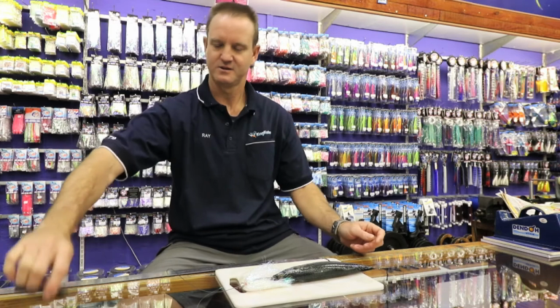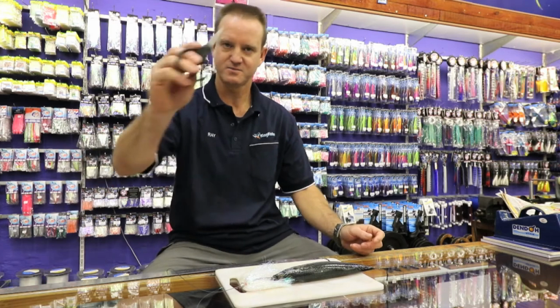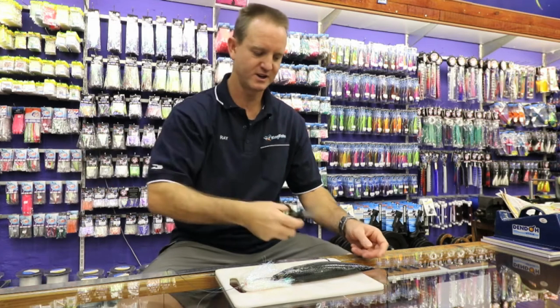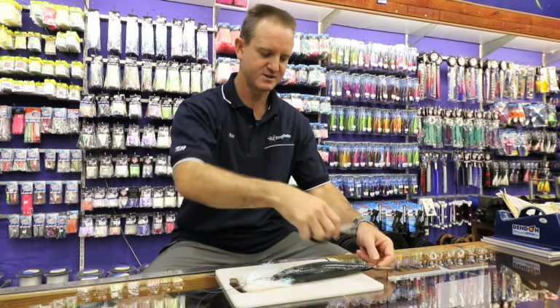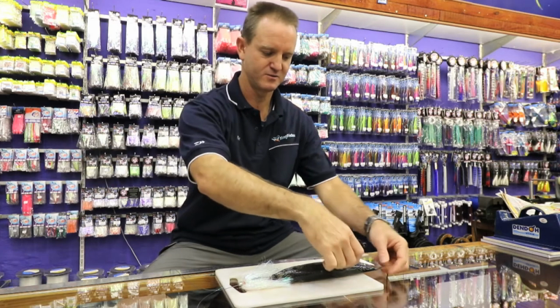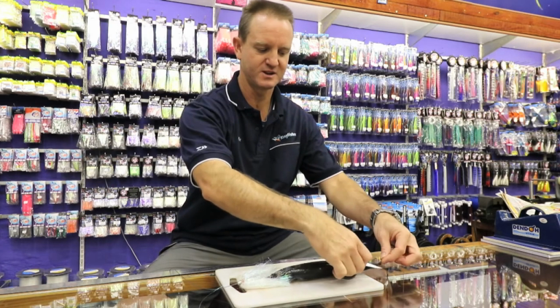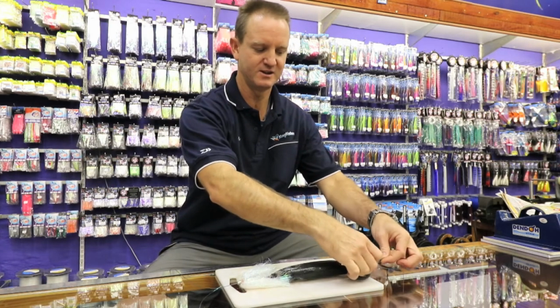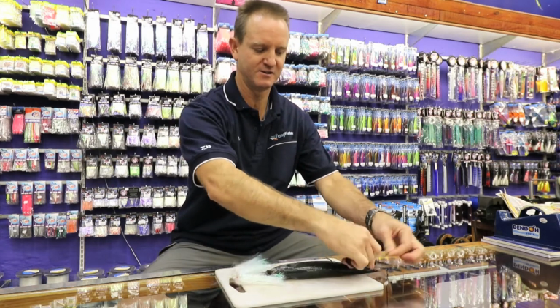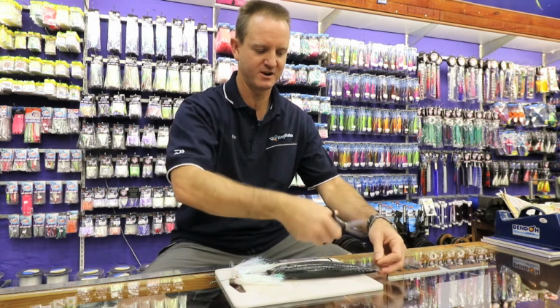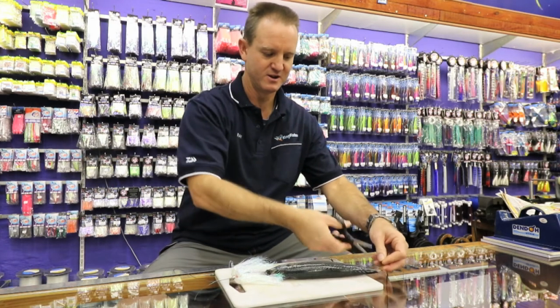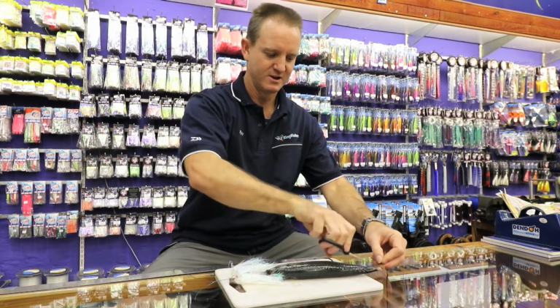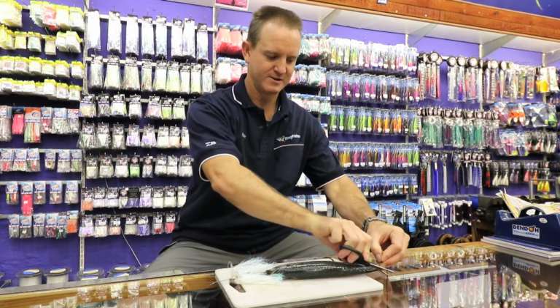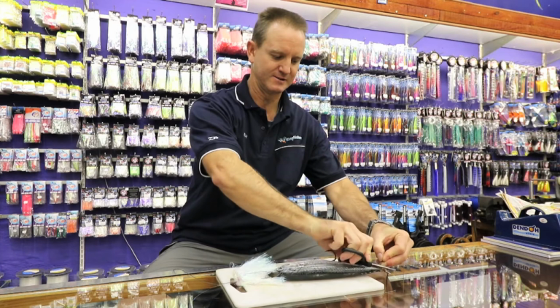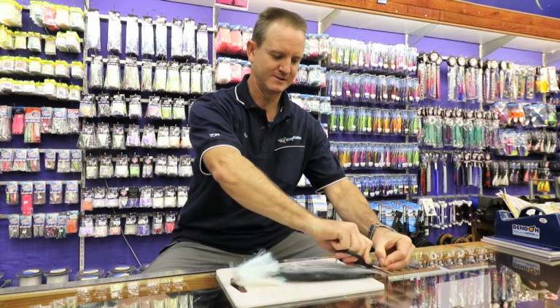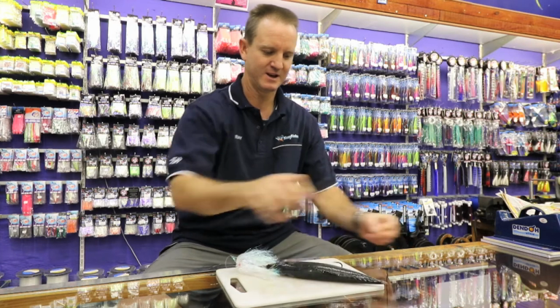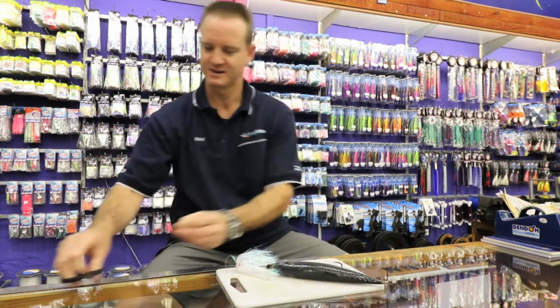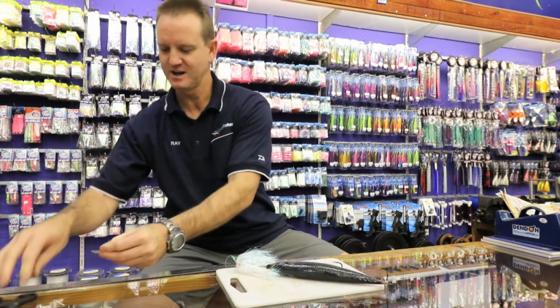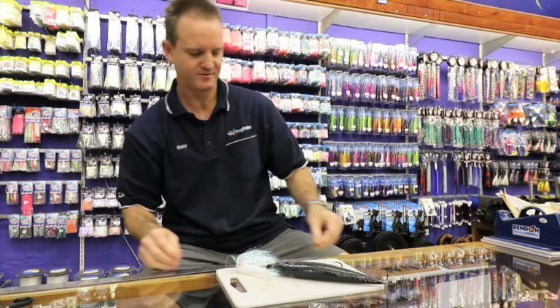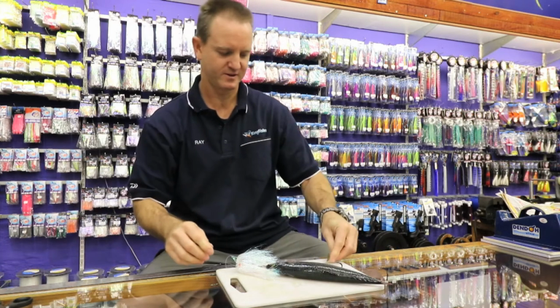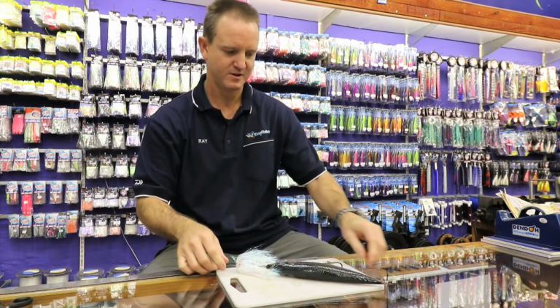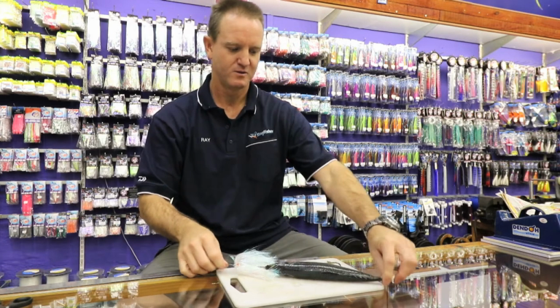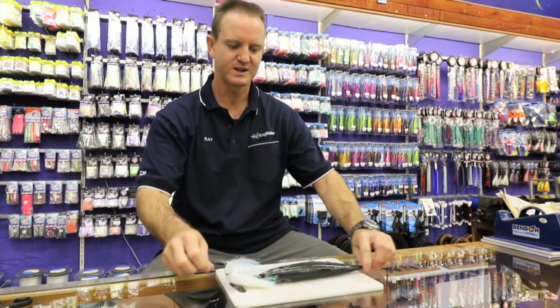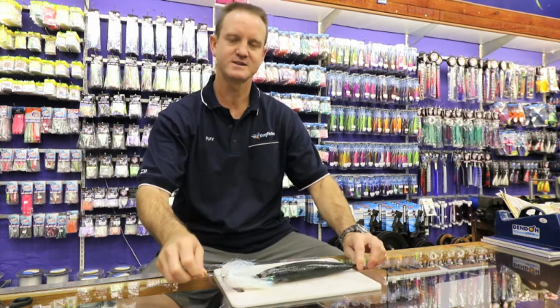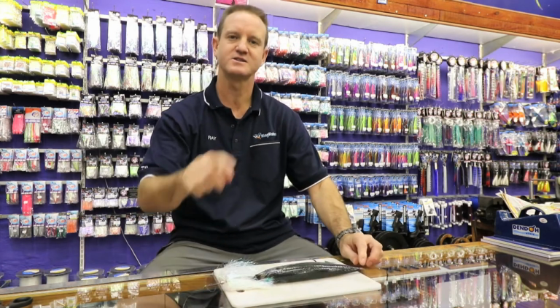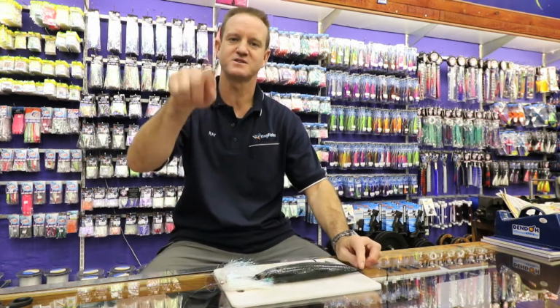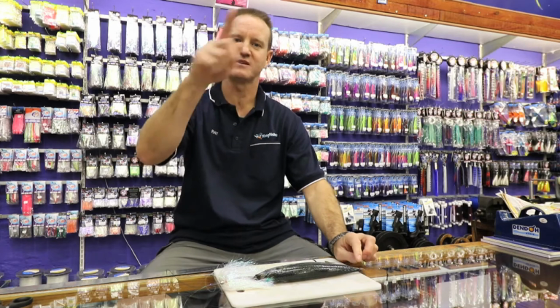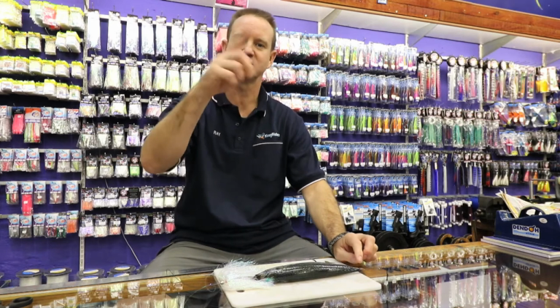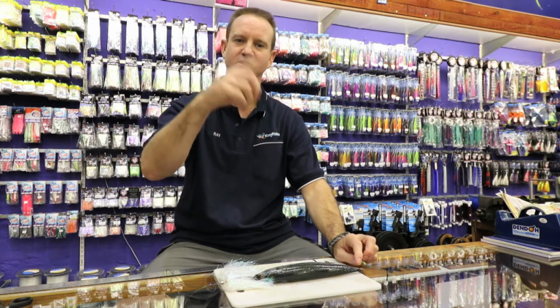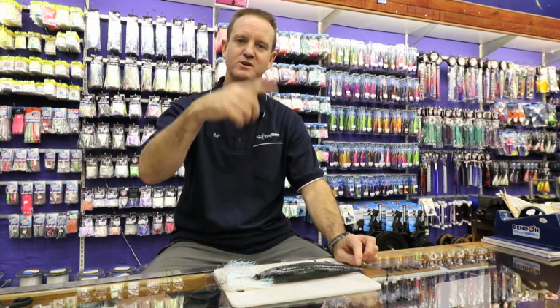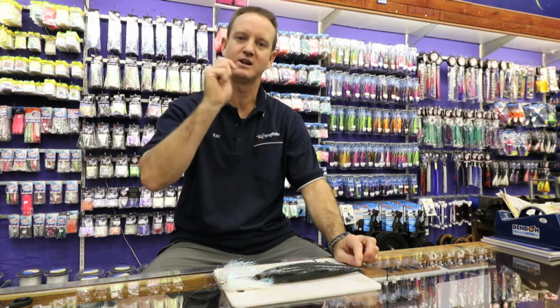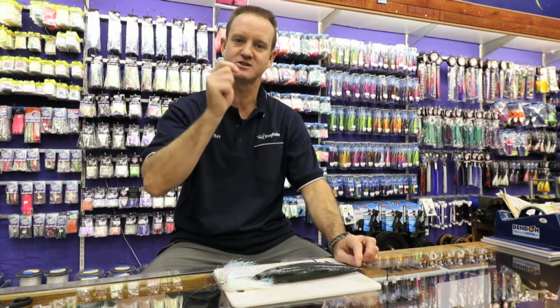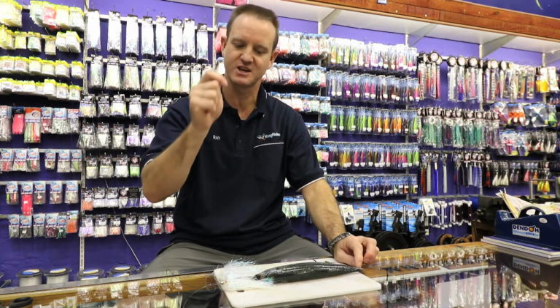We then slide our glitter or kooter skirt down it to hide the actual hook. Last but not least, take the tail of our mackerel and cut that down. What that does is stops the bait from twisting in the water while you're actually trolling.